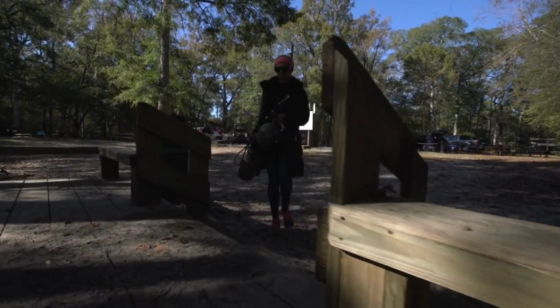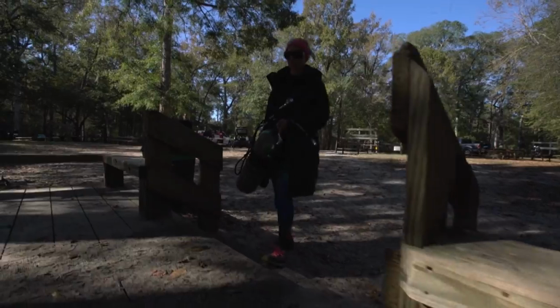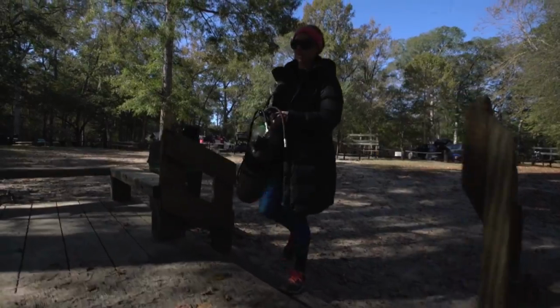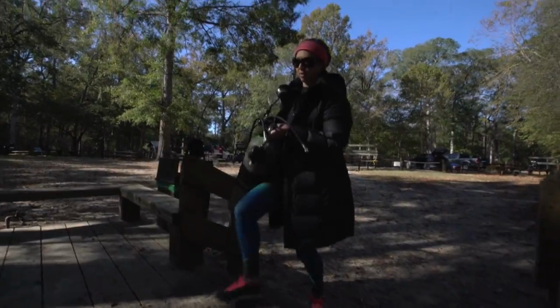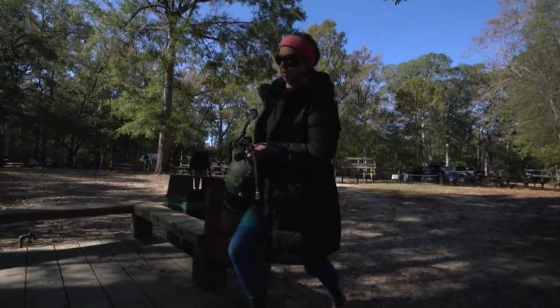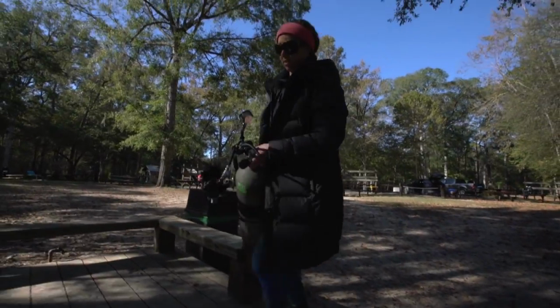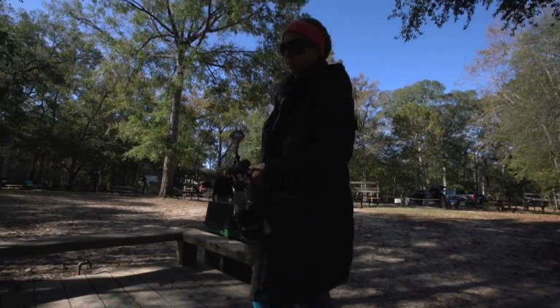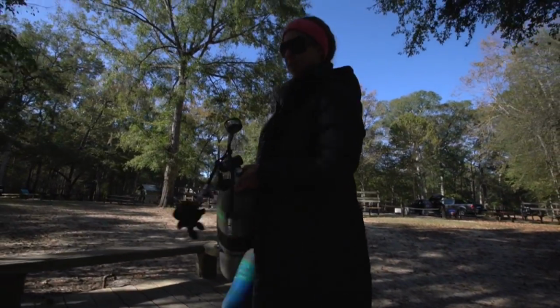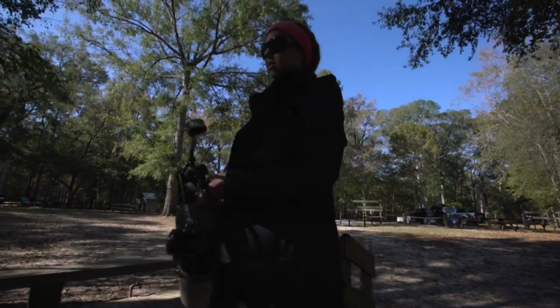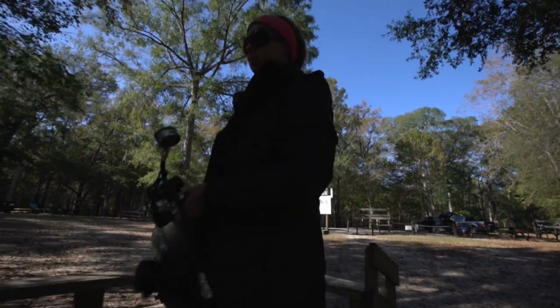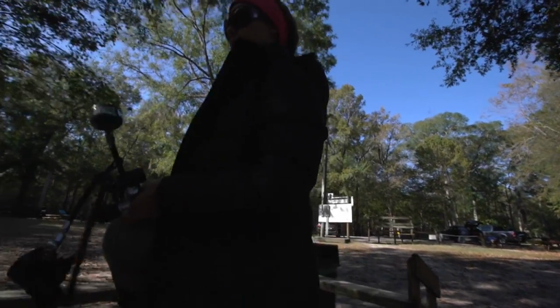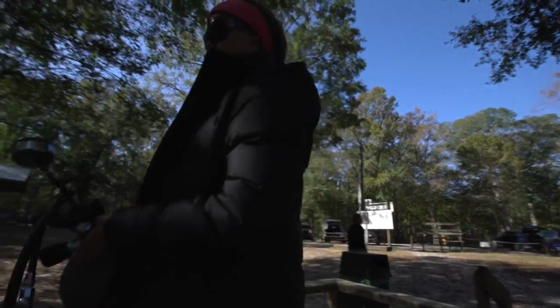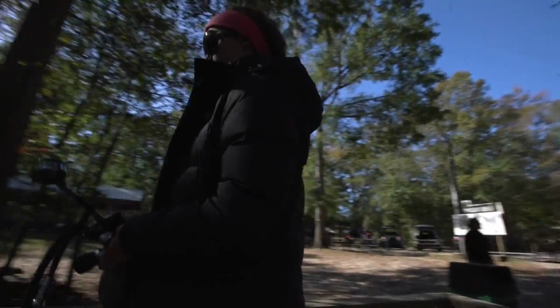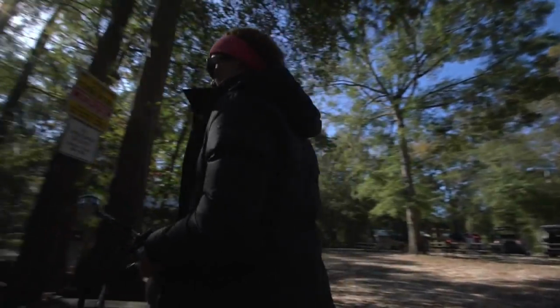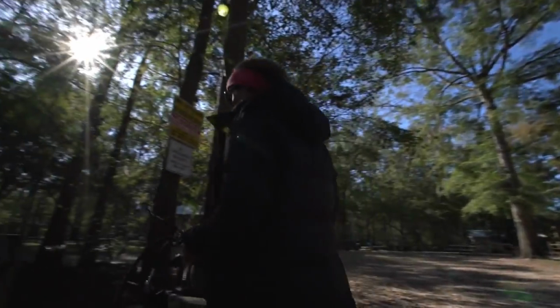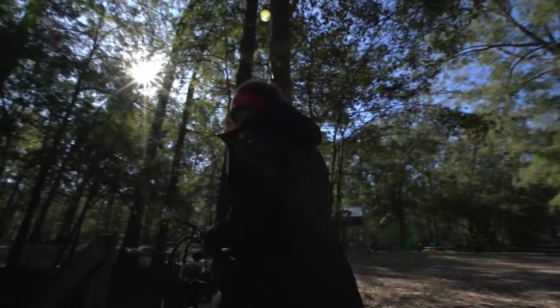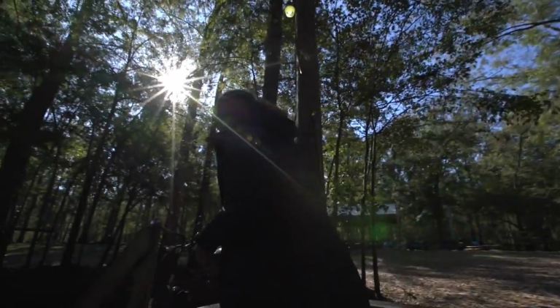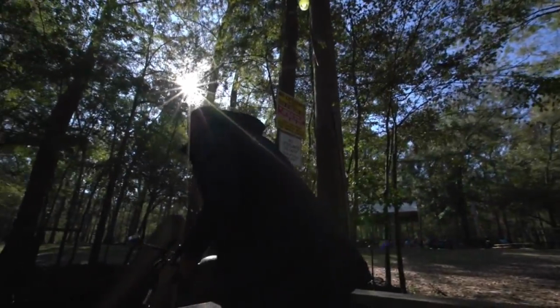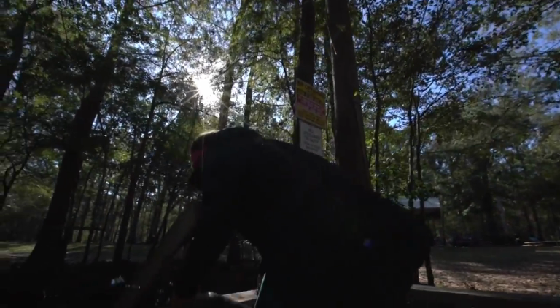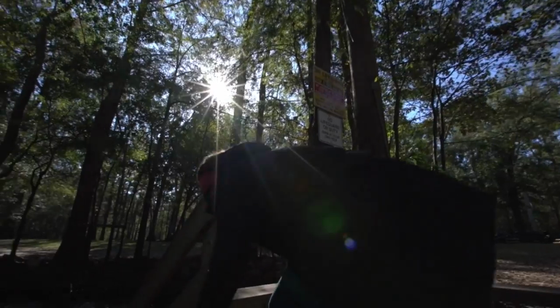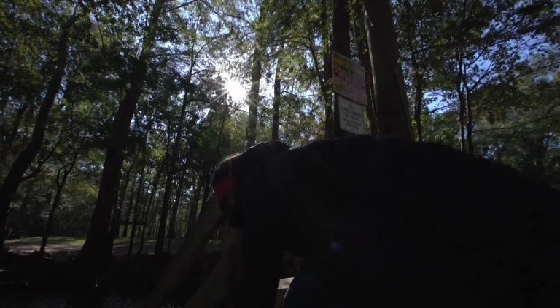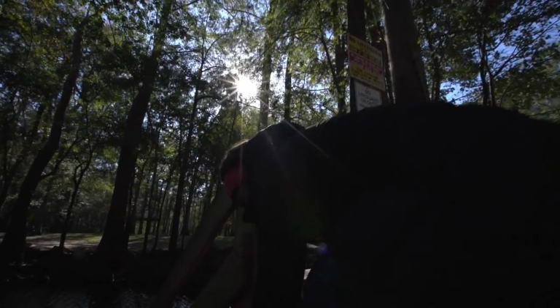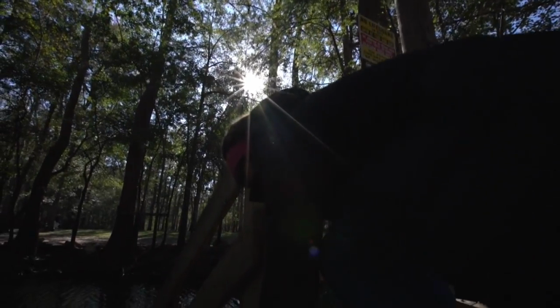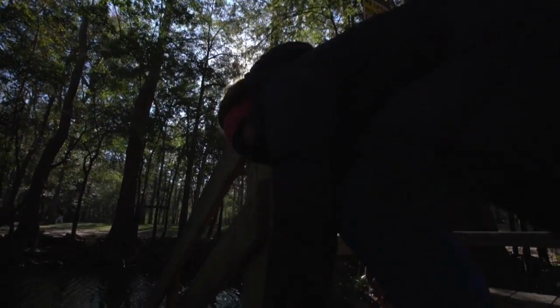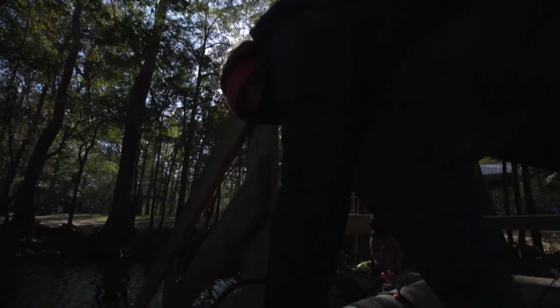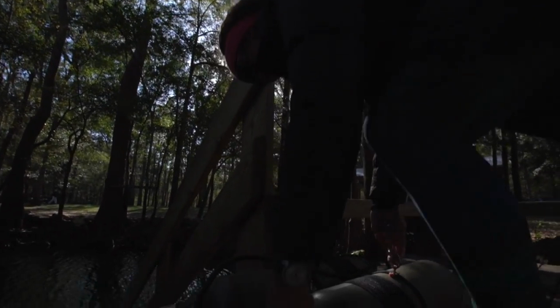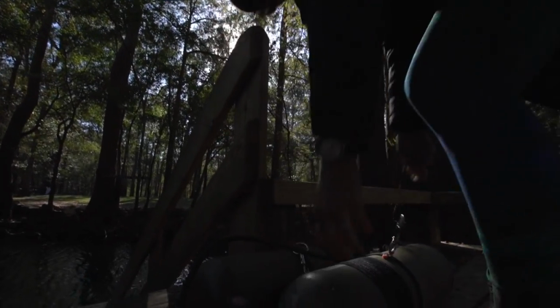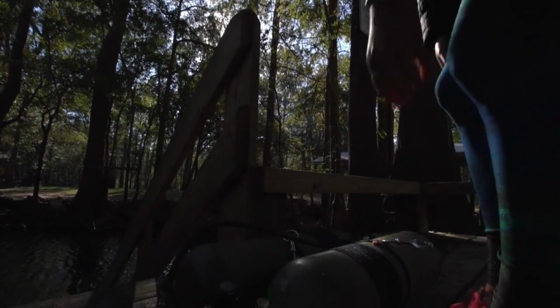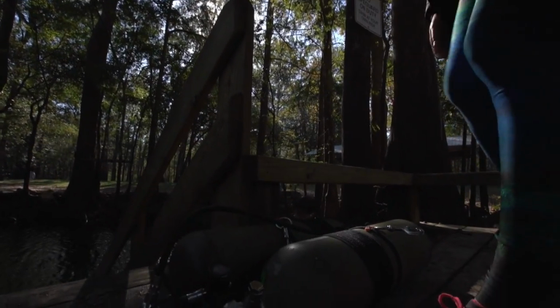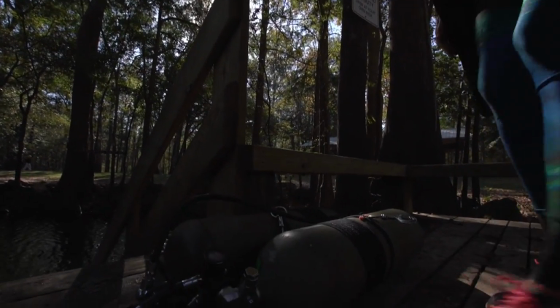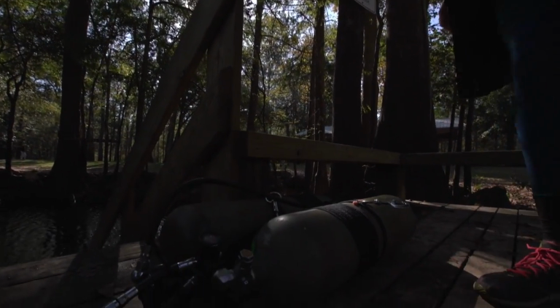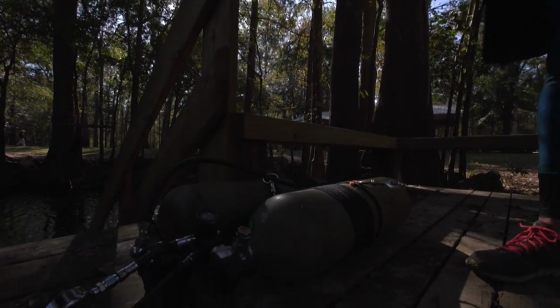Today, Jenny is diving down into an aquifer to create 360-degree virtual tours so that people understand where their drinking water comes from.